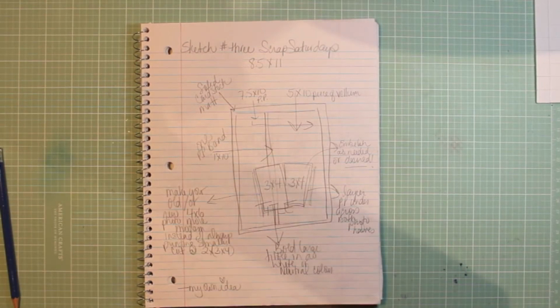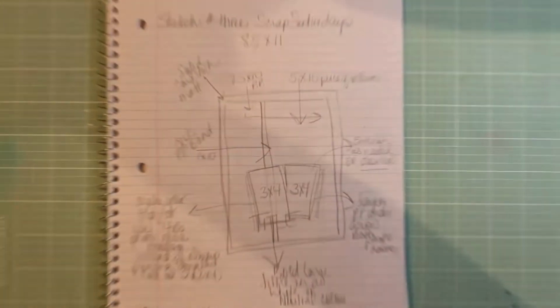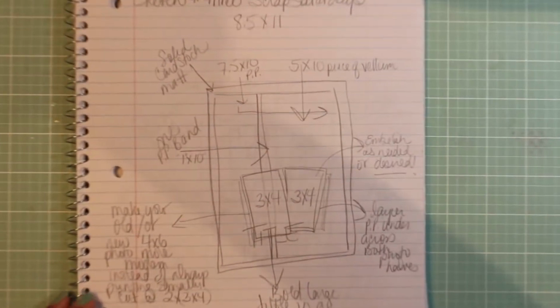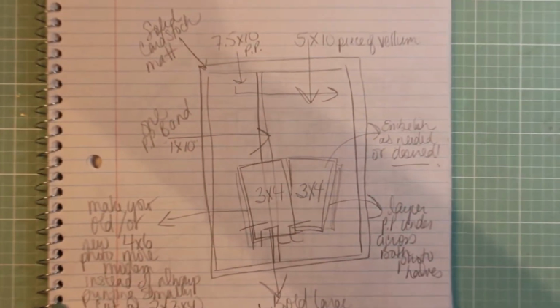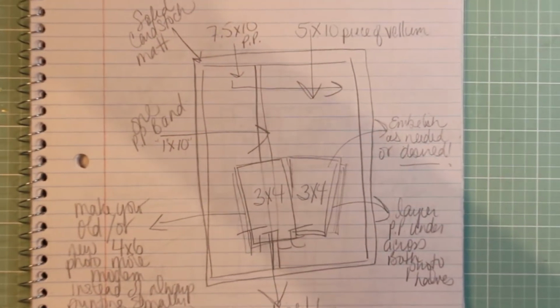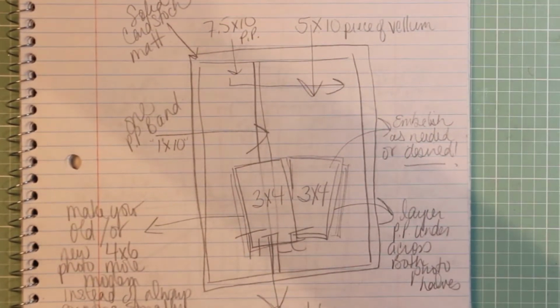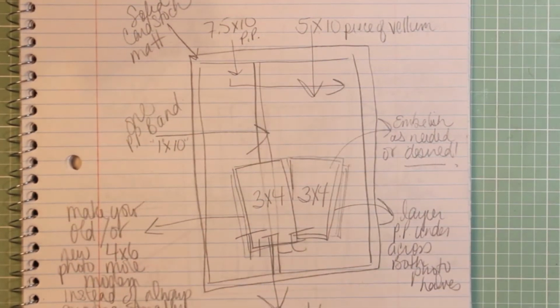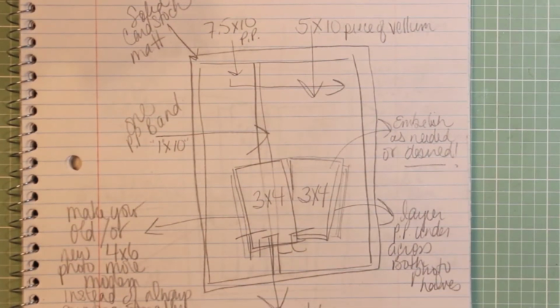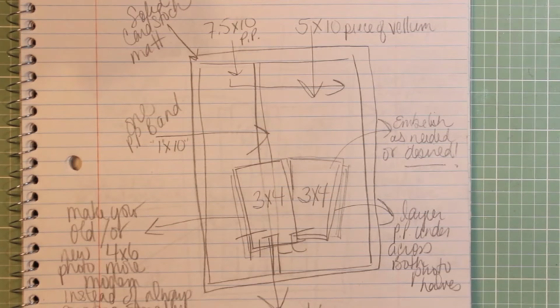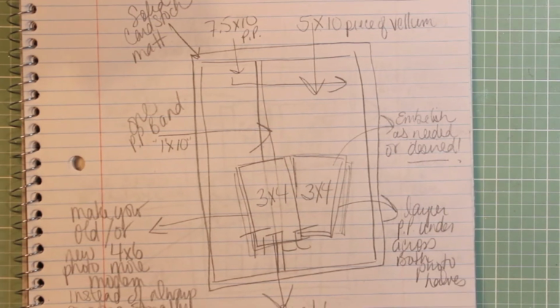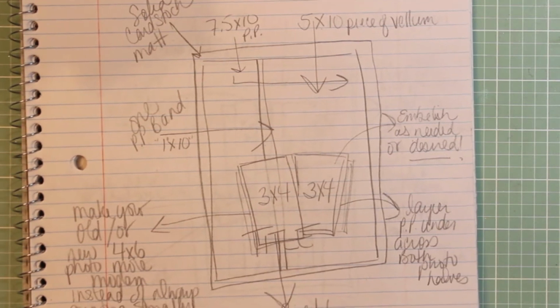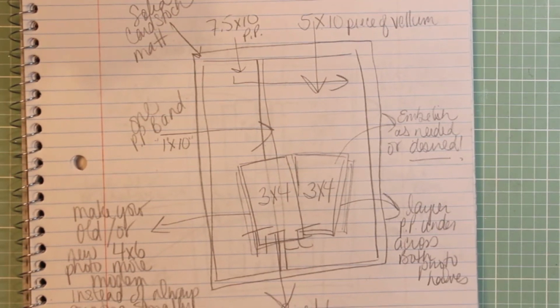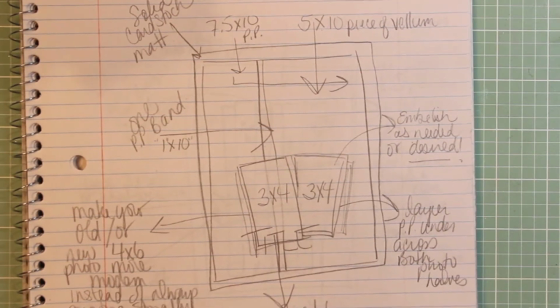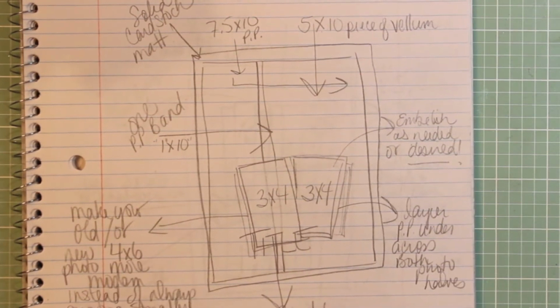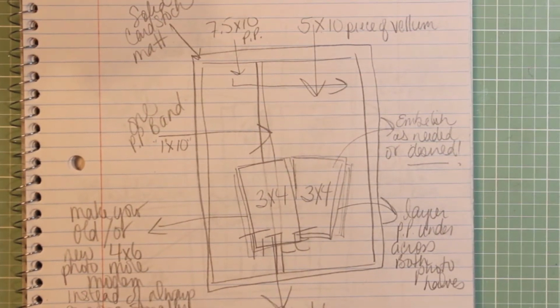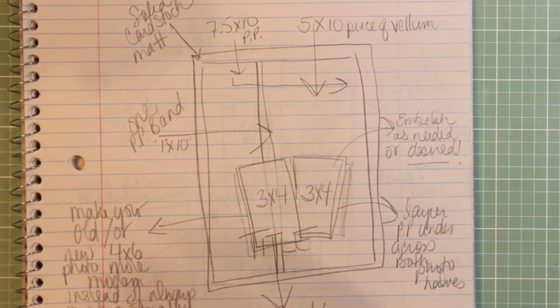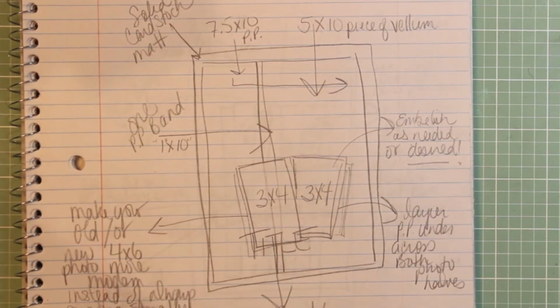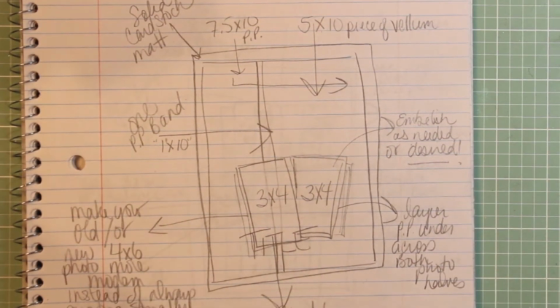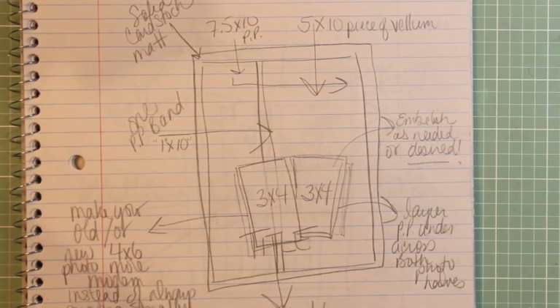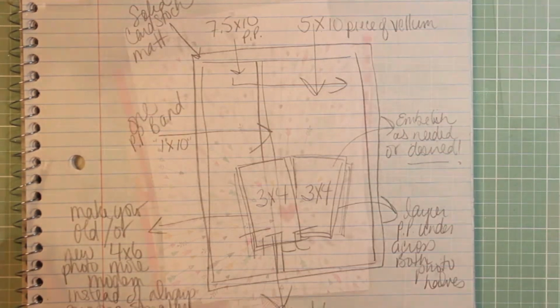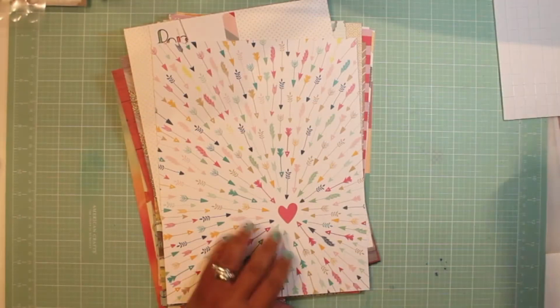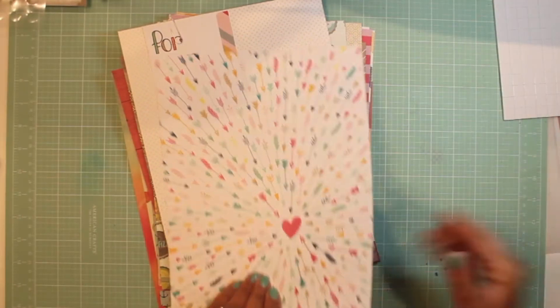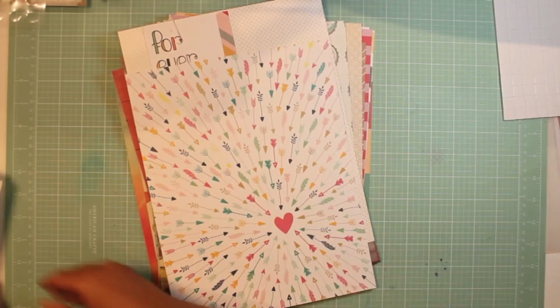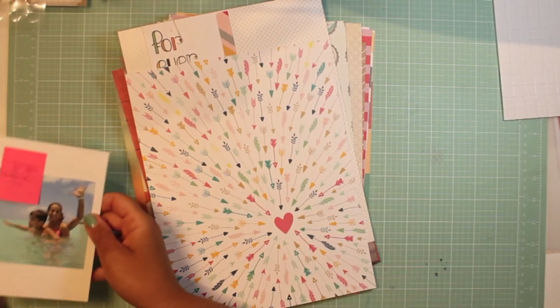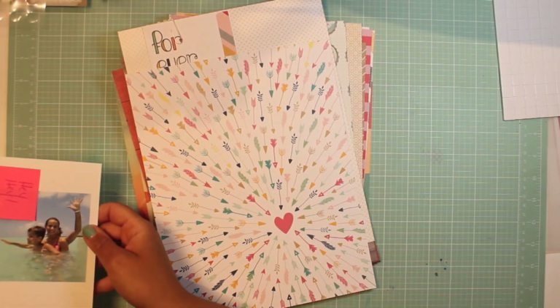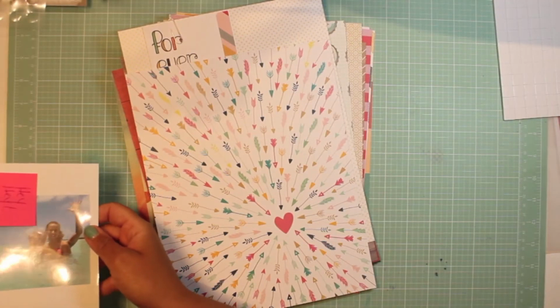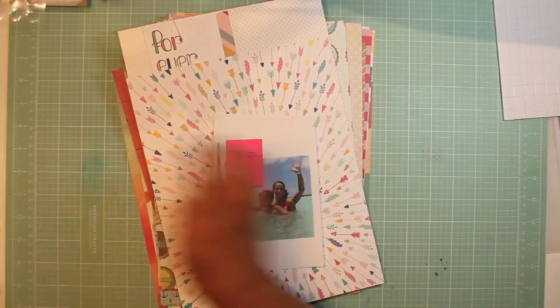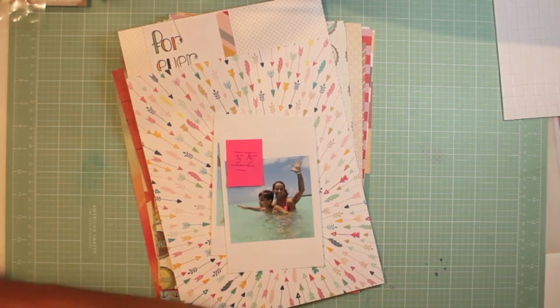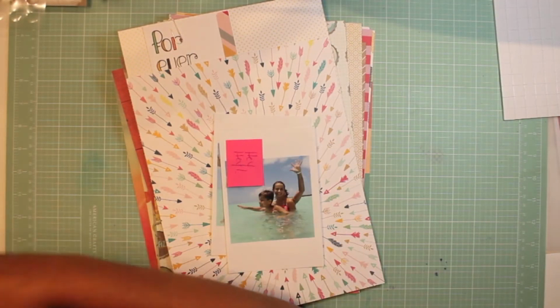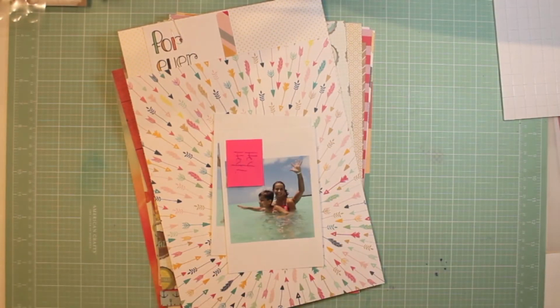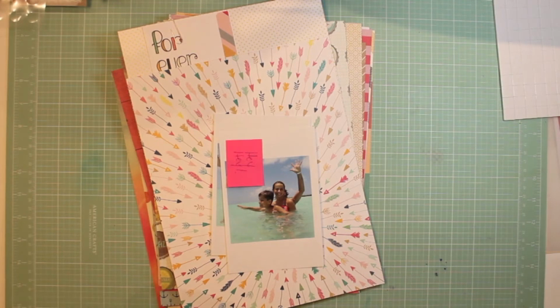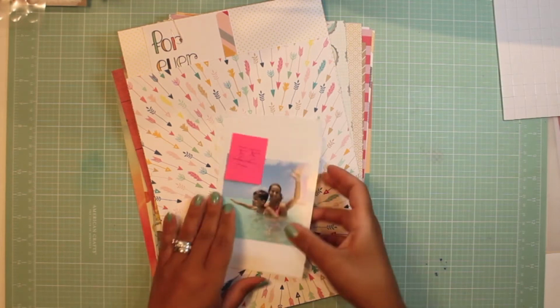Hello everyone and welcome to Scrap Saturdays. I'm showing you a sketch that I'll be using today to help me out with the layout I'm going to be creating. This sketch was my own idea - I just have a notebook that I usually do some doodling on.